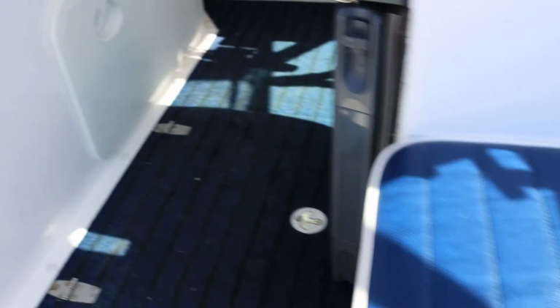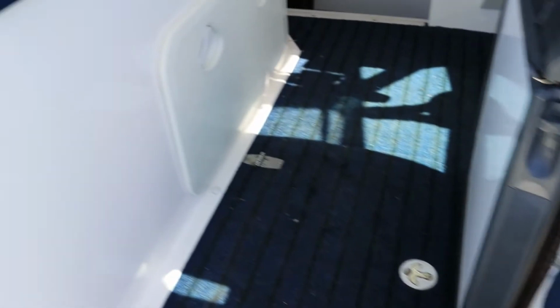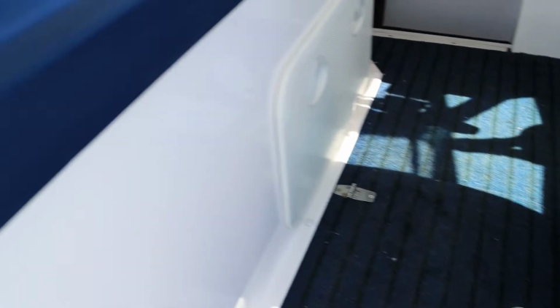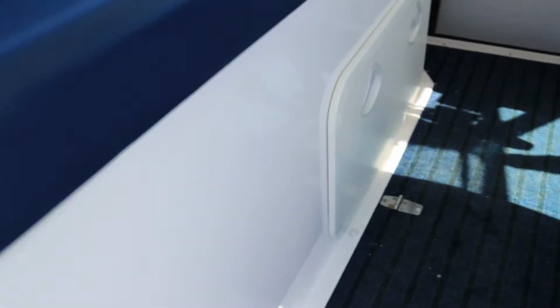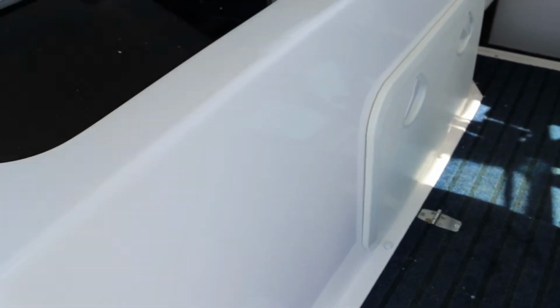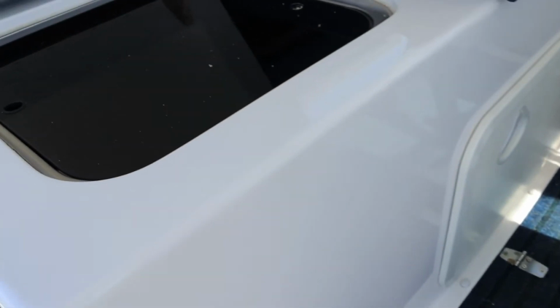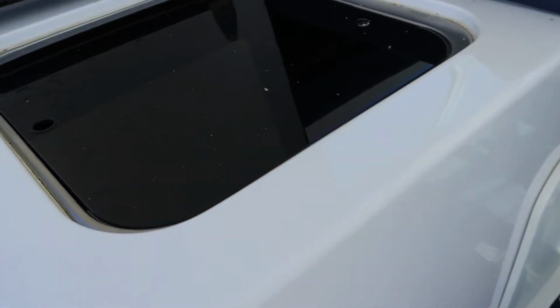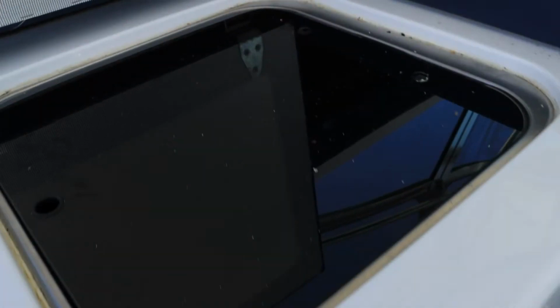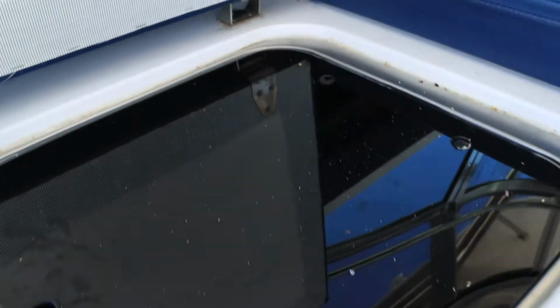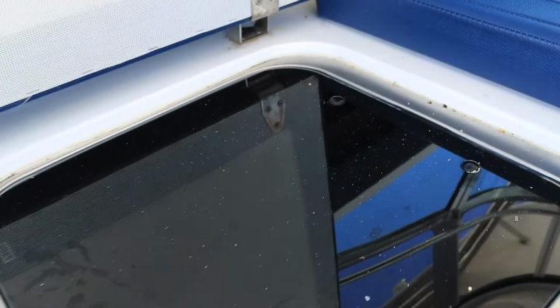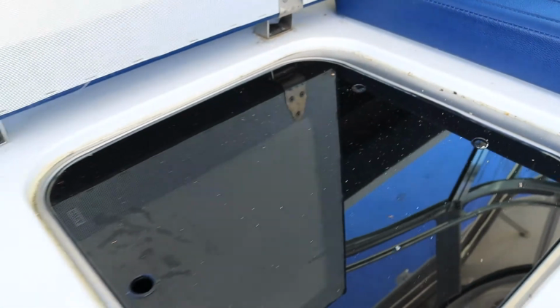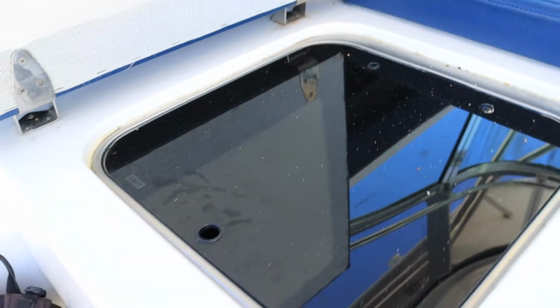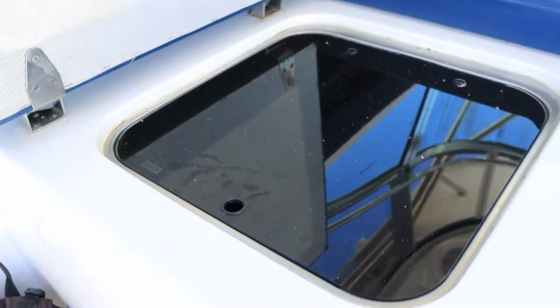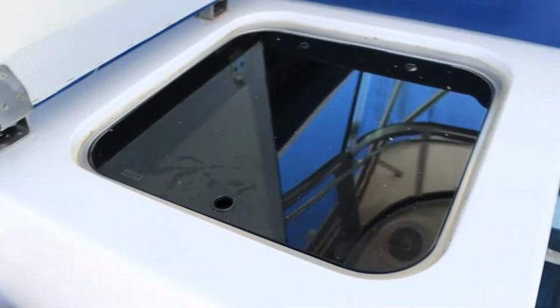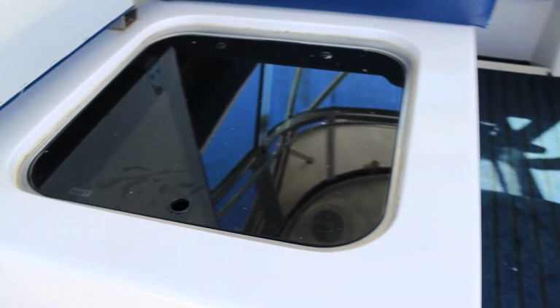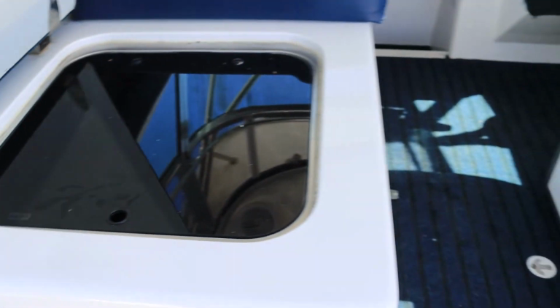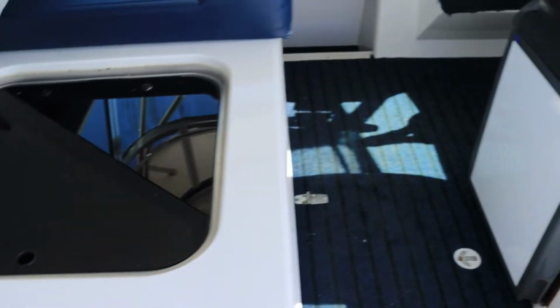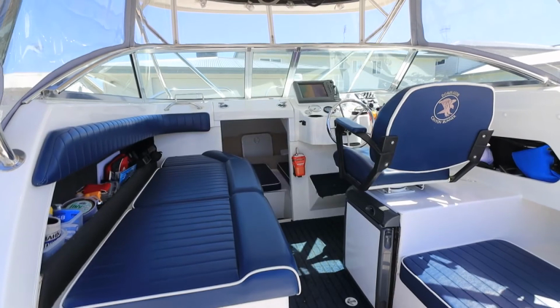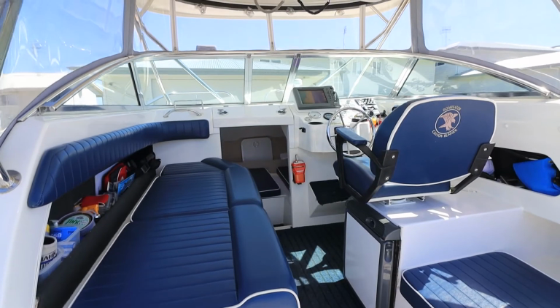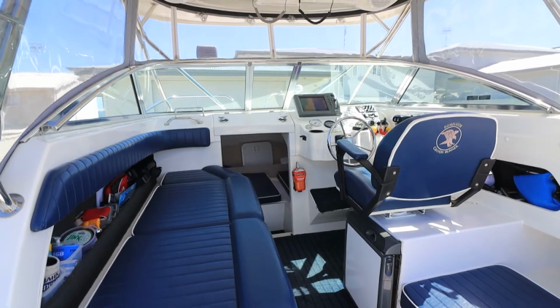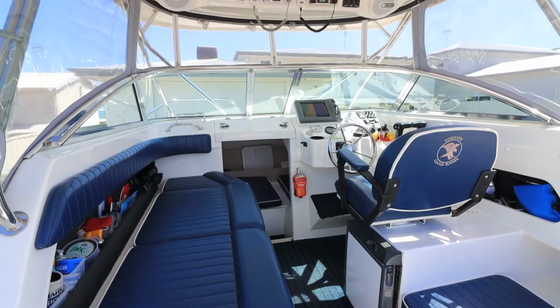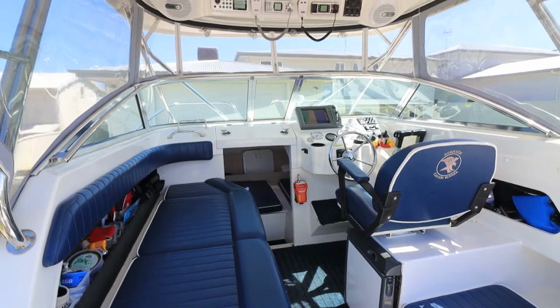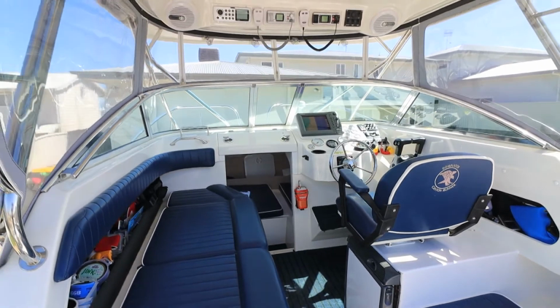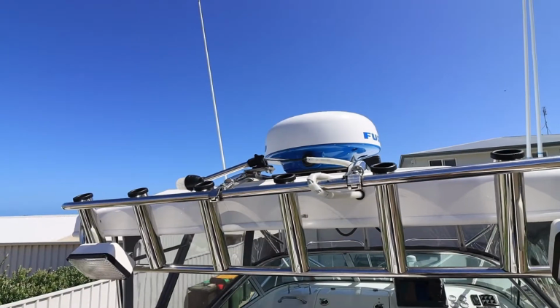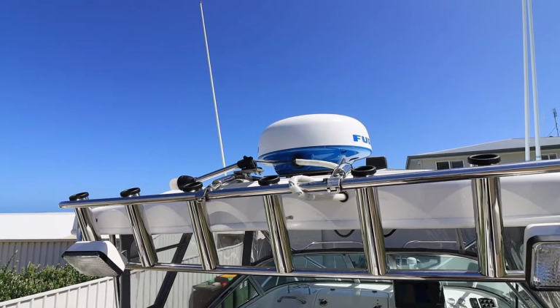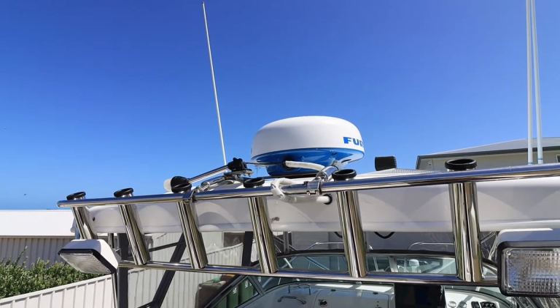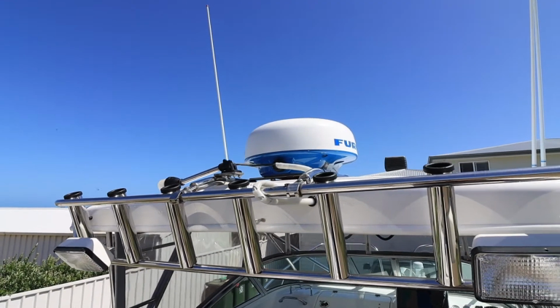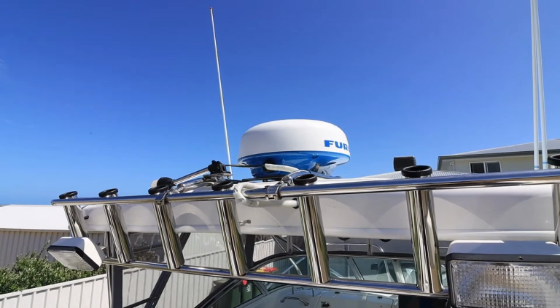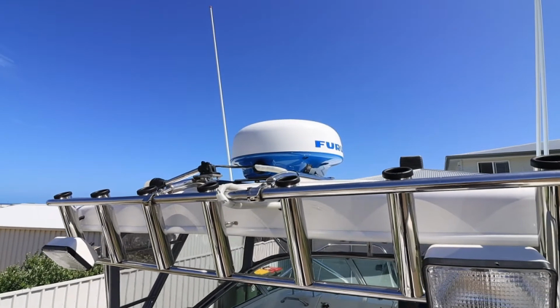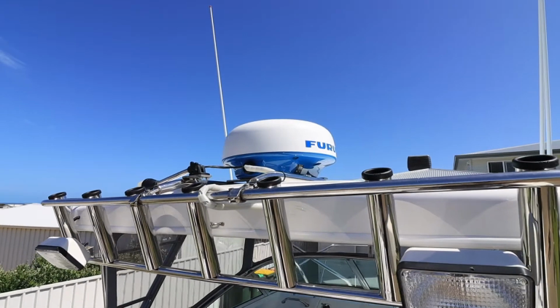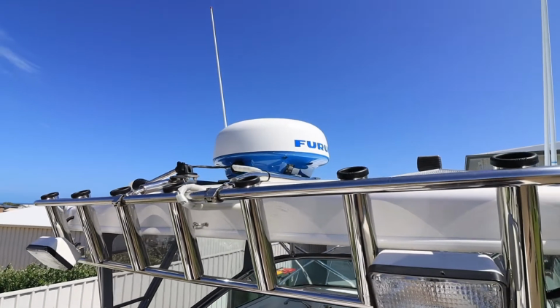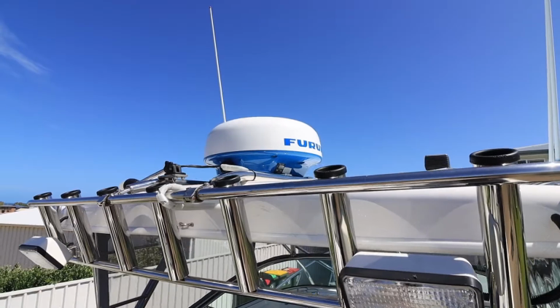Off to port, under your bench seating, this is just a stainless steel freshwater sink. The single fridge is underneath the helm chair there. The hardtop houses your rocket launchers, deck lights, and Furuno radar.